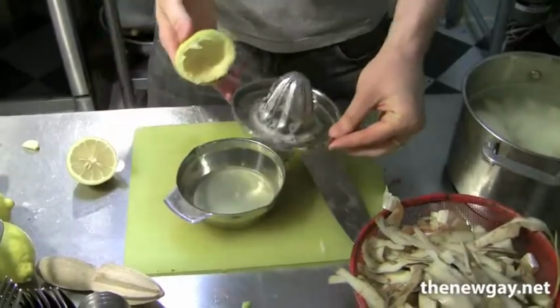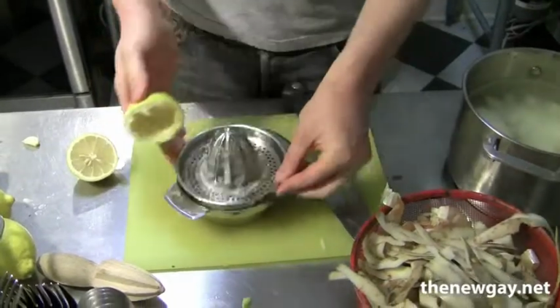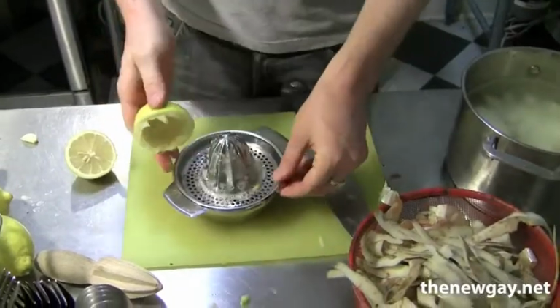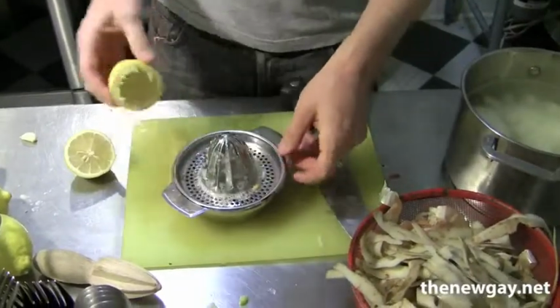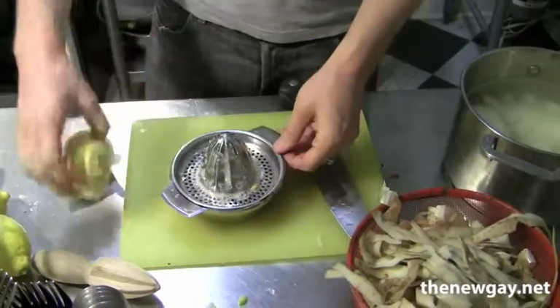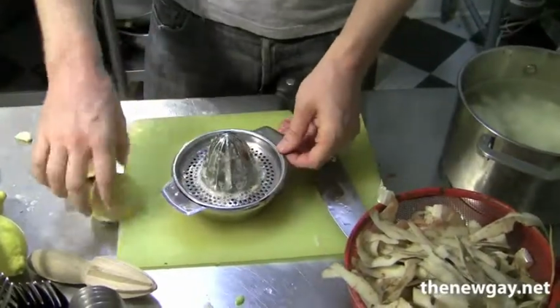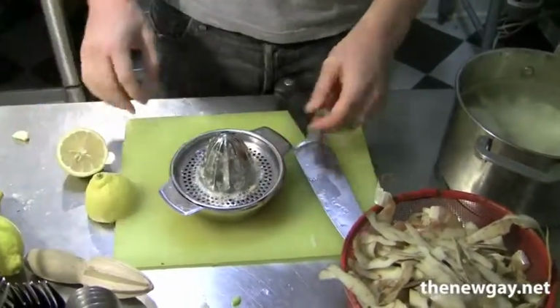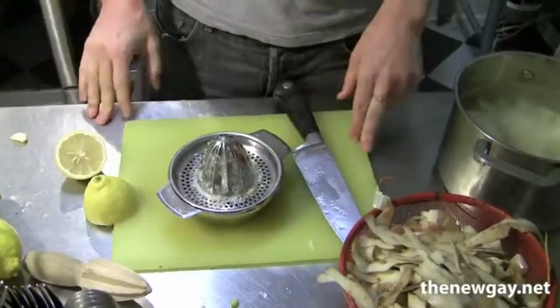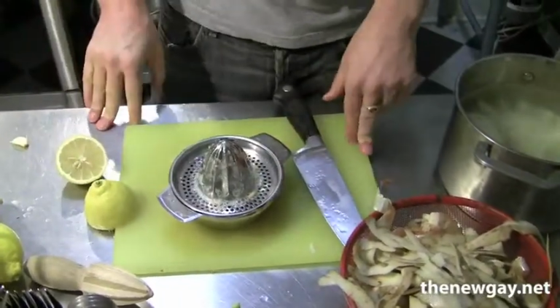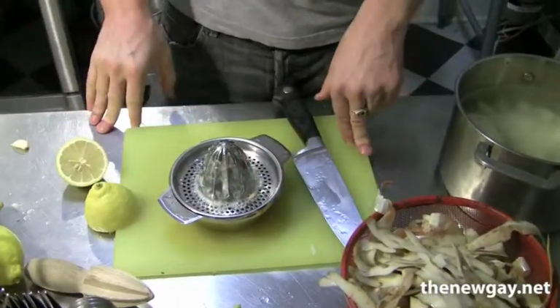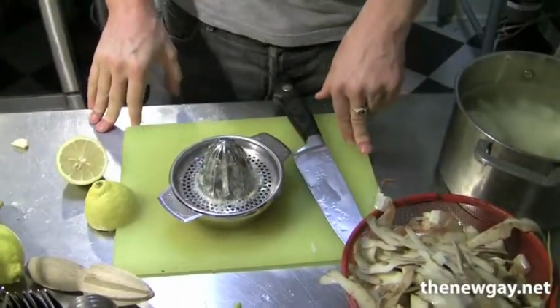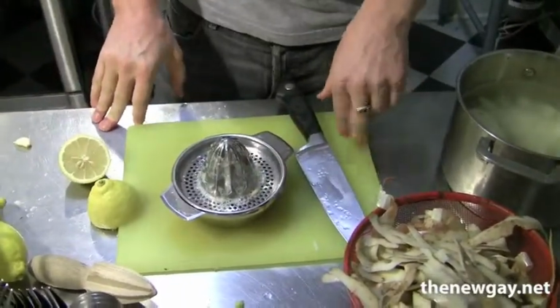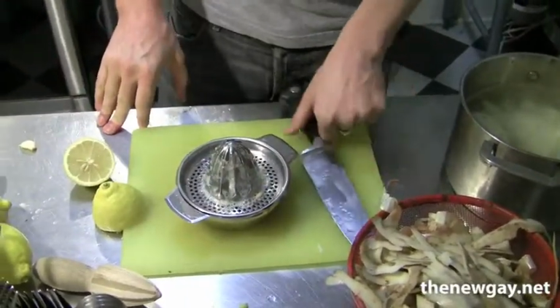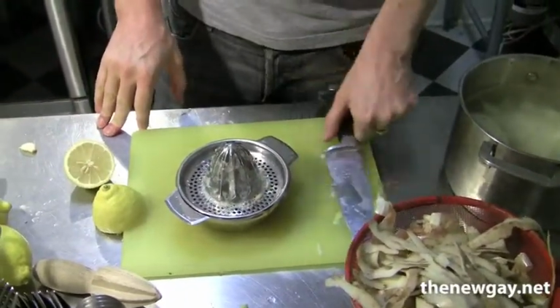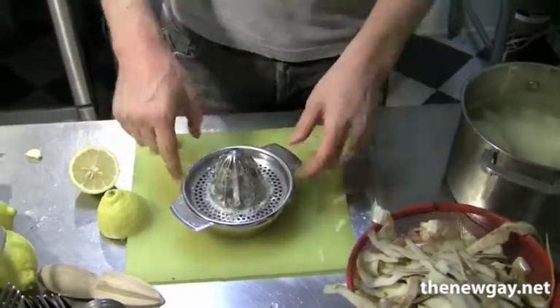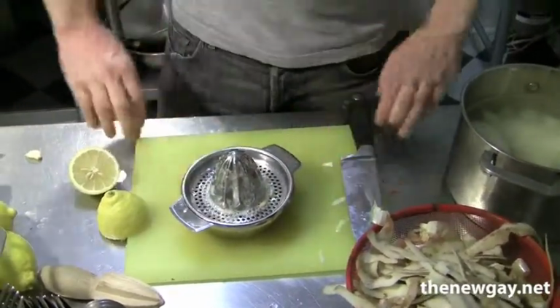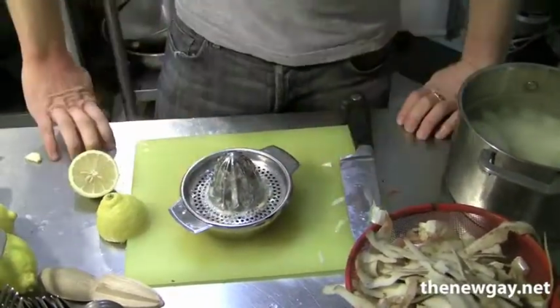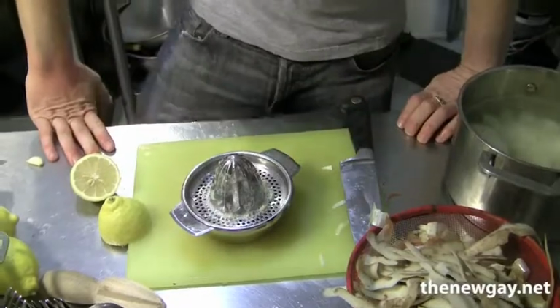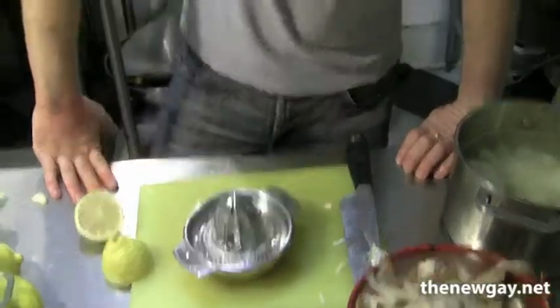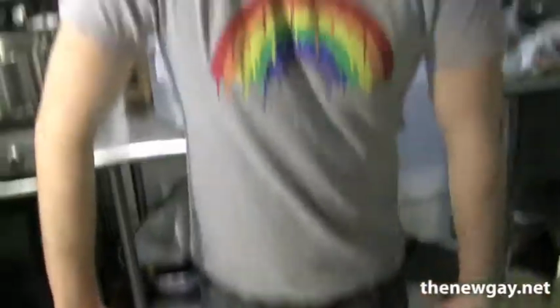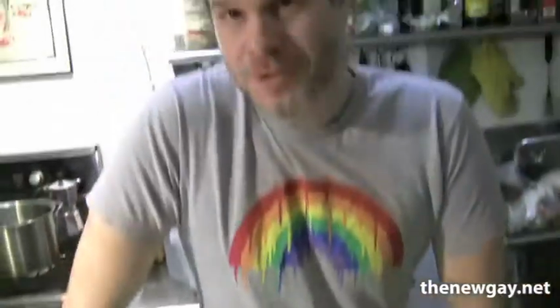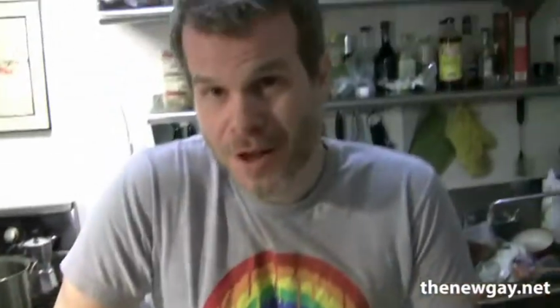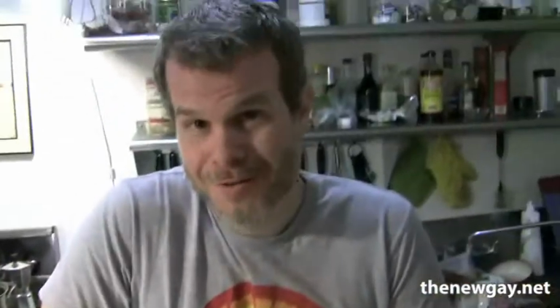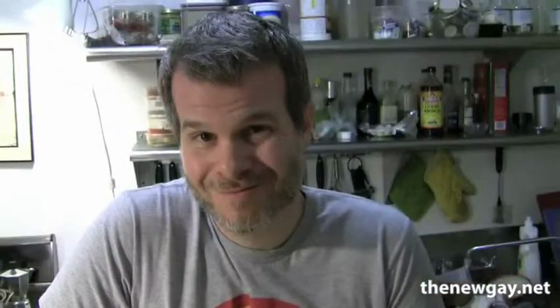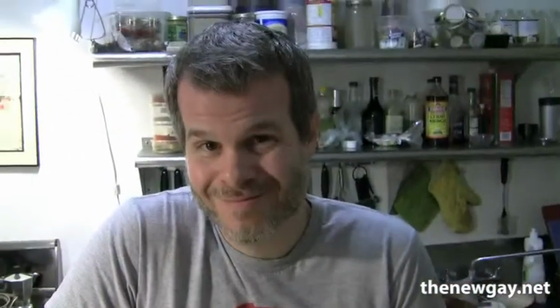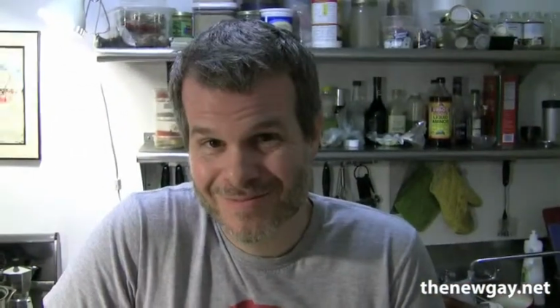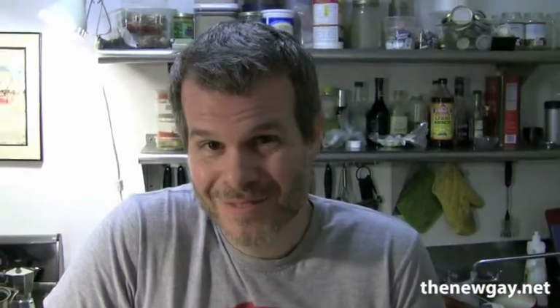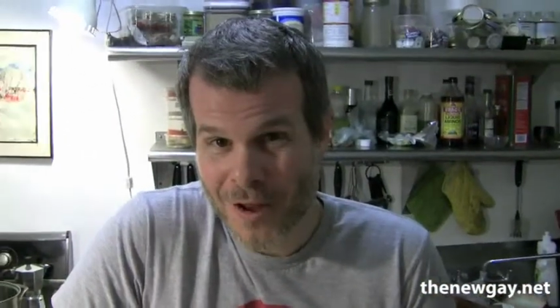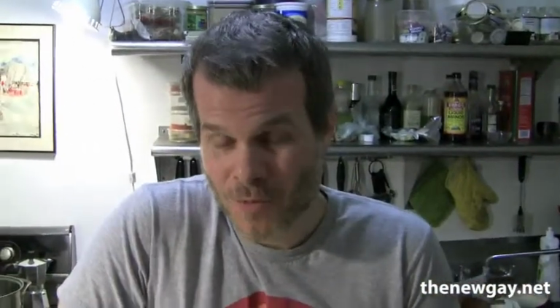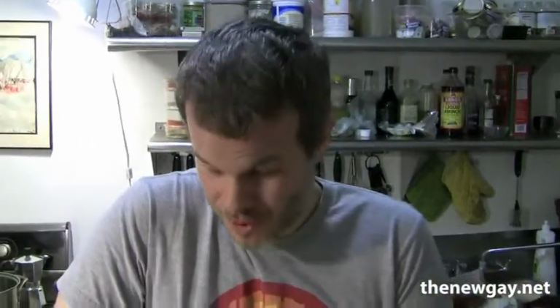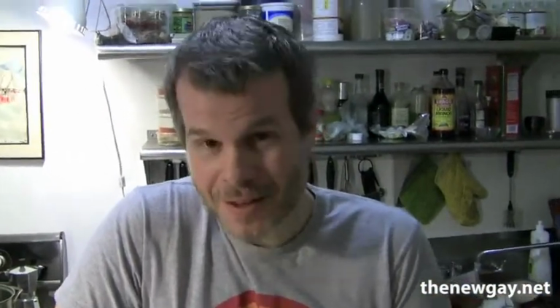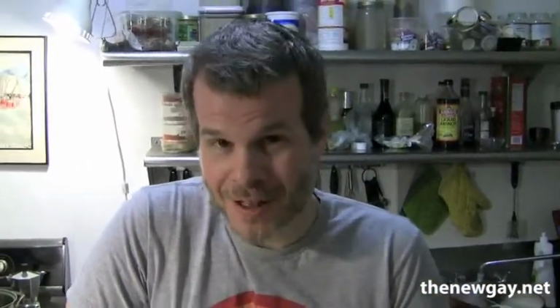So I'll go ahead and get the rest of these ingredients taken care of and put the soup together. Do you have any questions, Zach? I think I'm good. Okay, alright, thanks a lot.